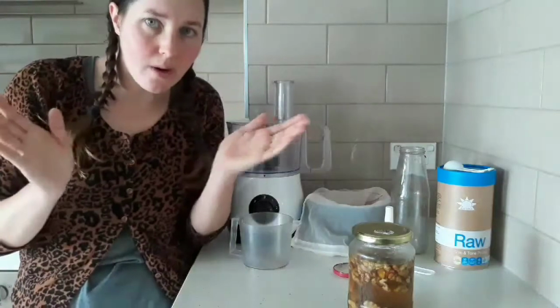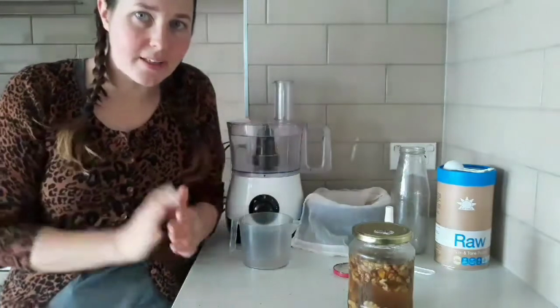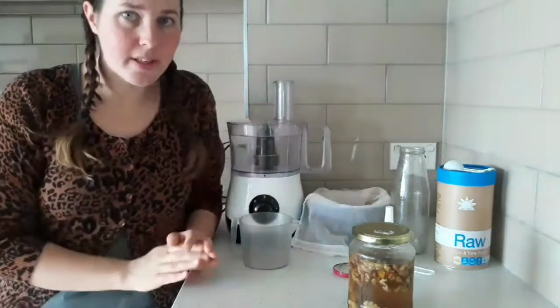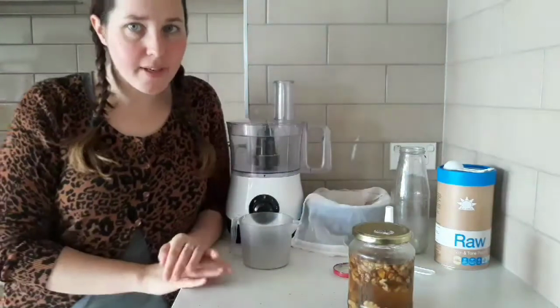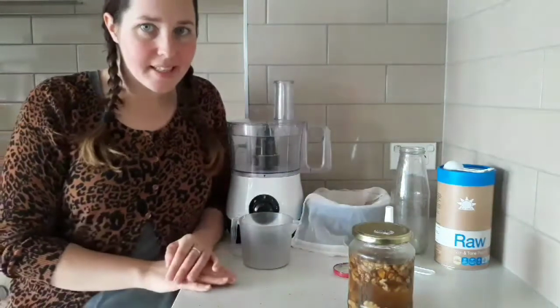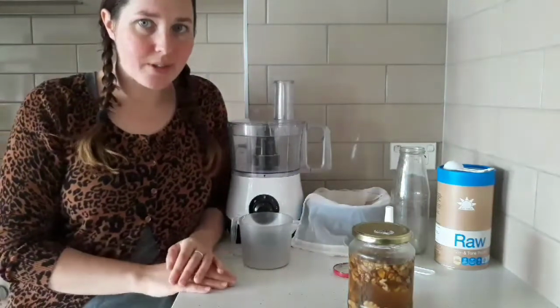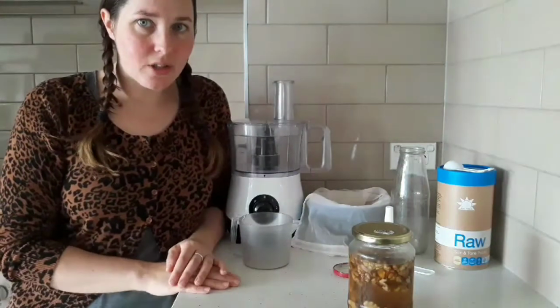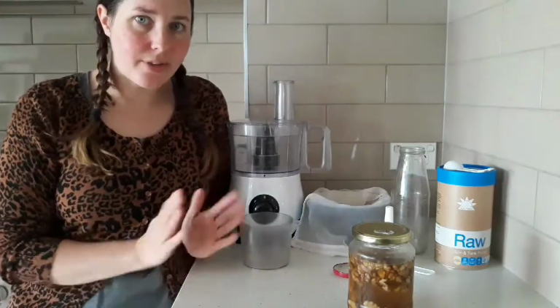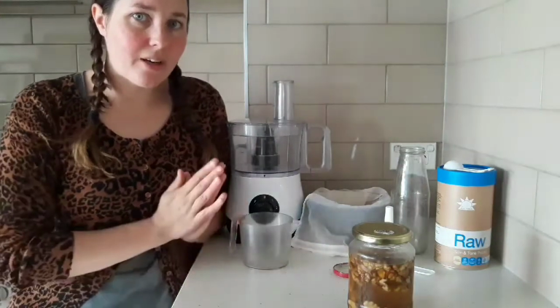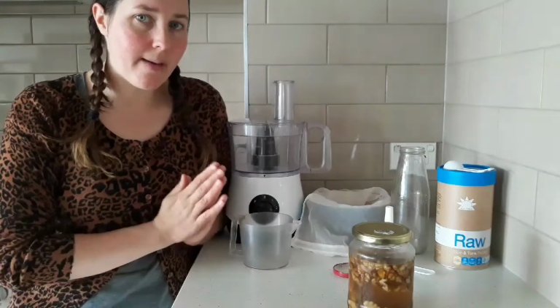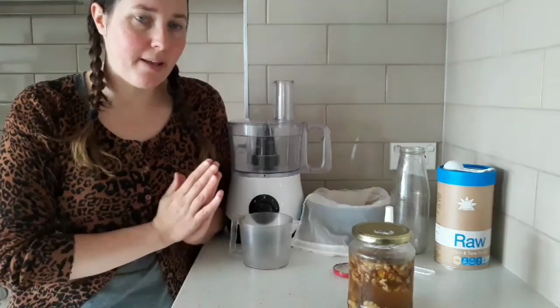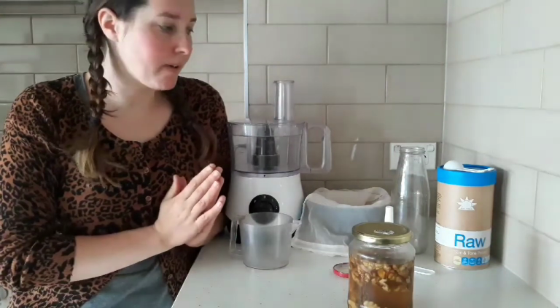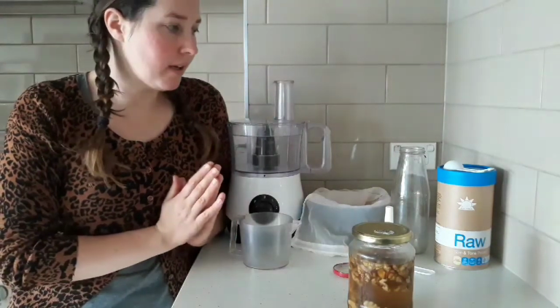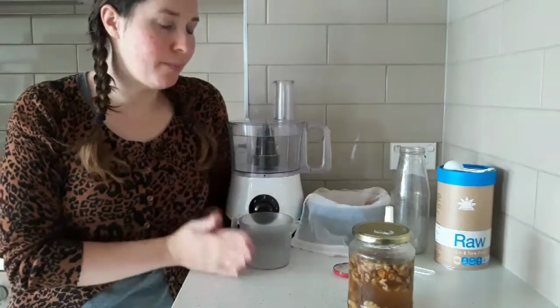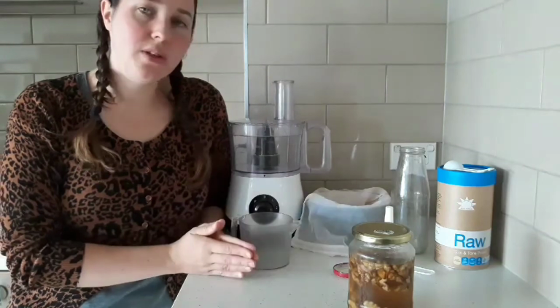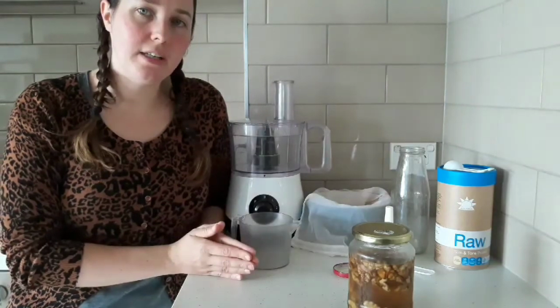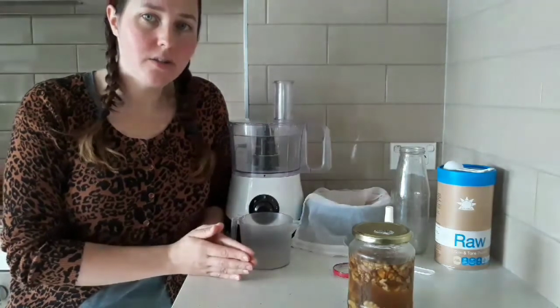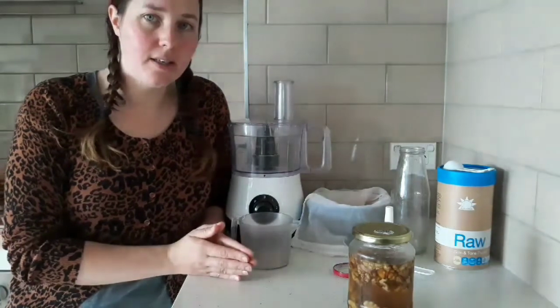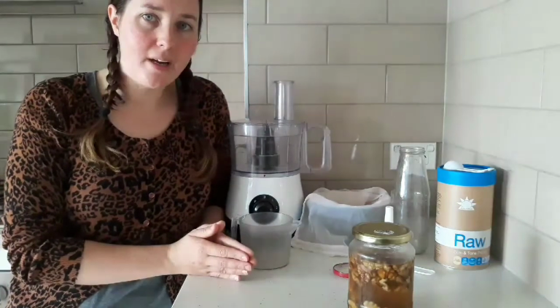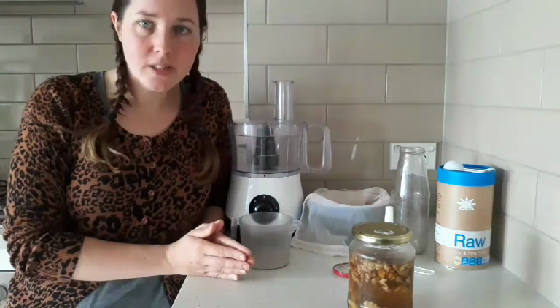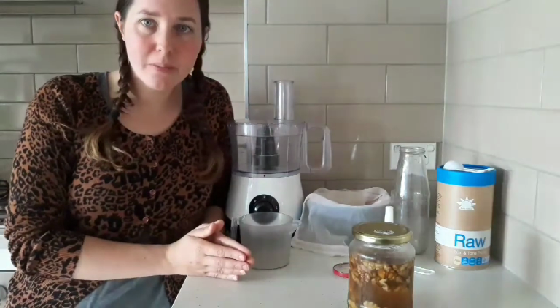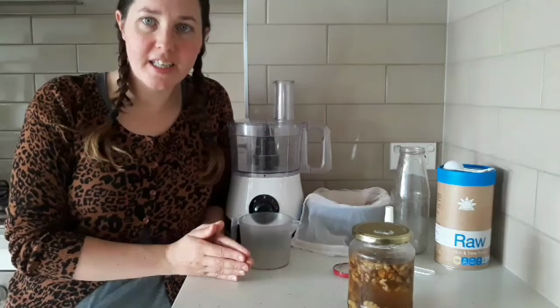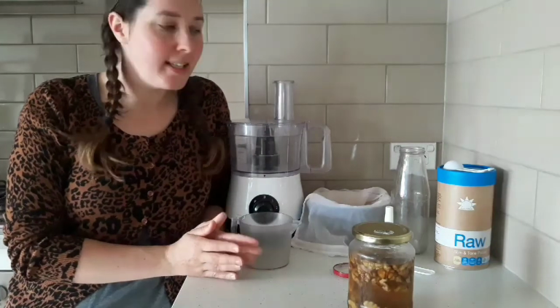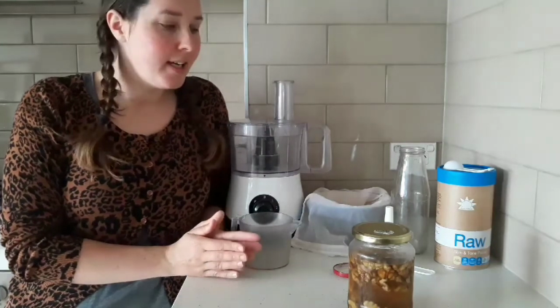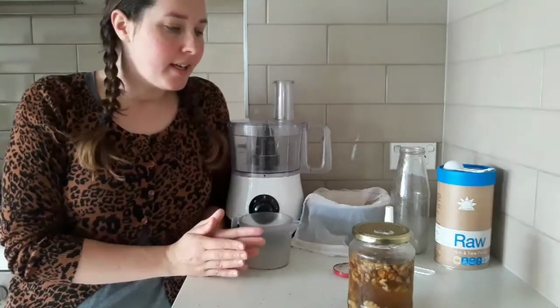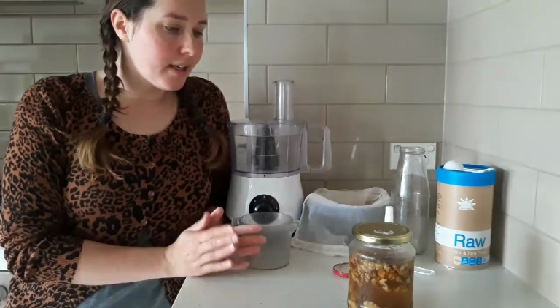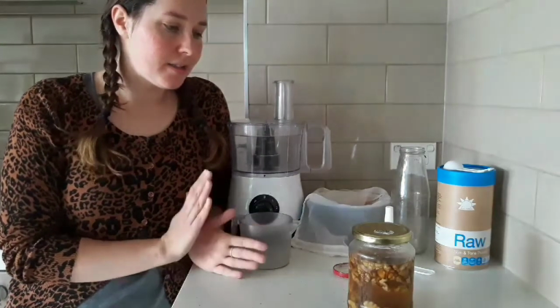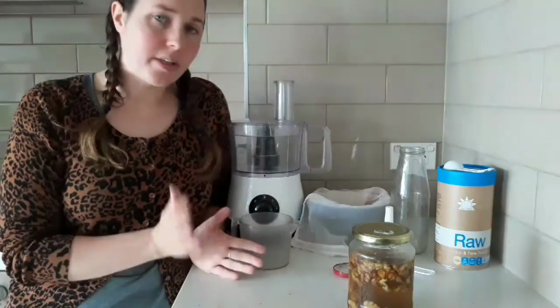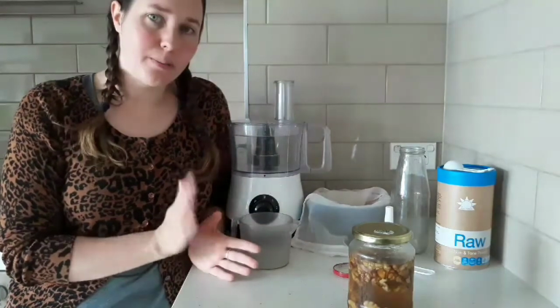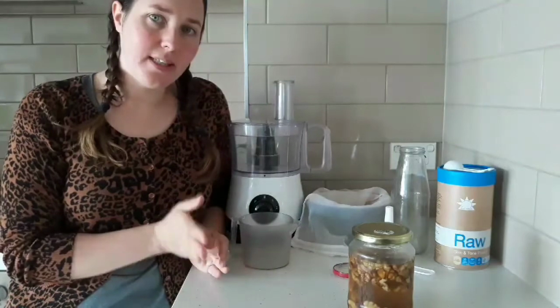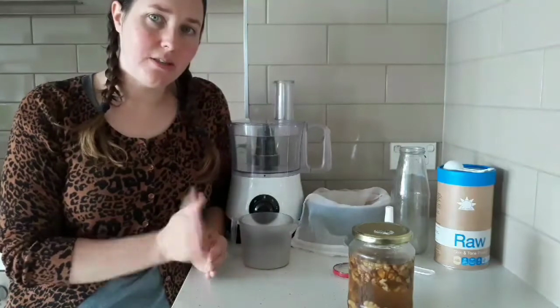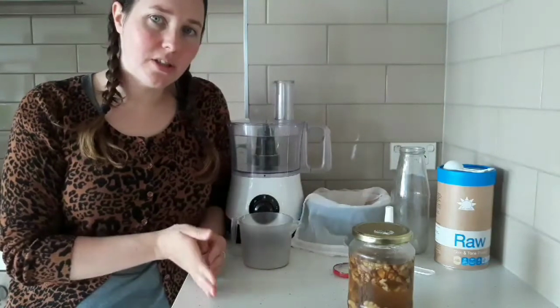Good morning everybody. Today I'm just going to do a quick video on how I make milk that I use in my oats every morning. It is quick, simple and easy to do.